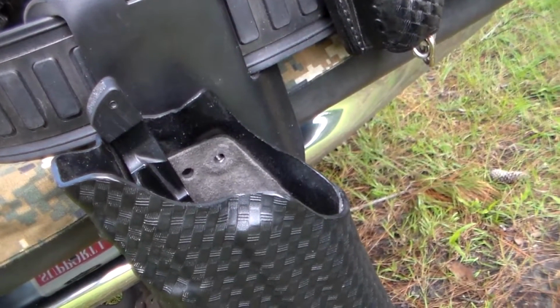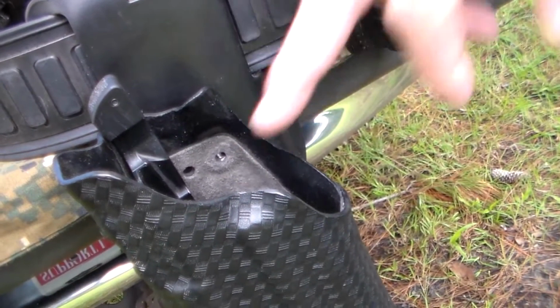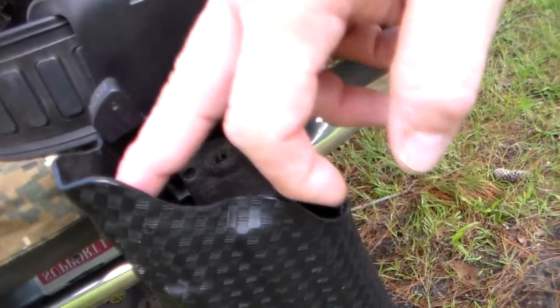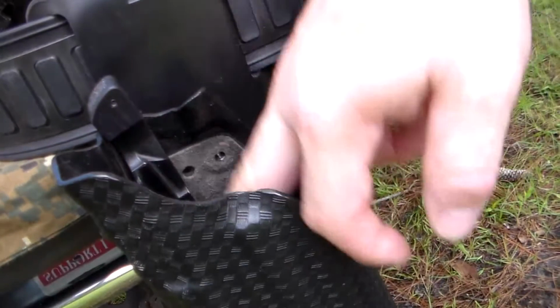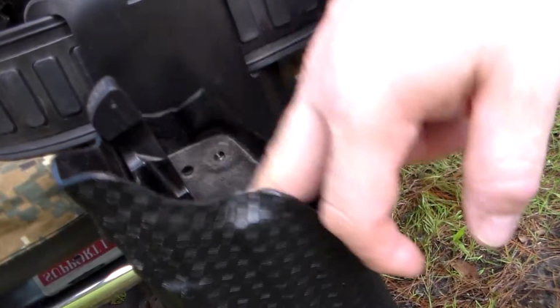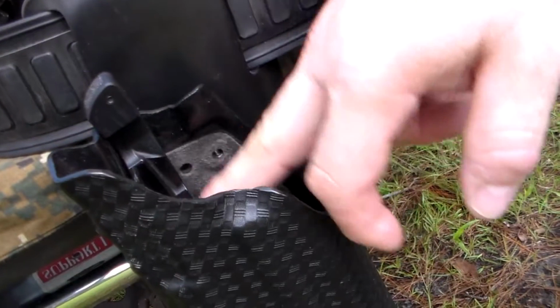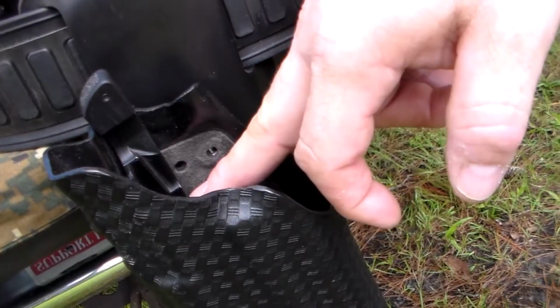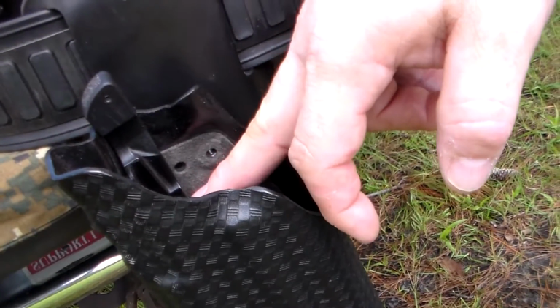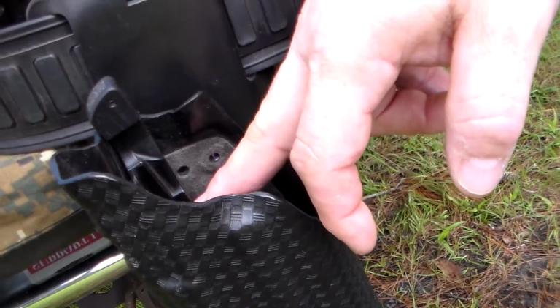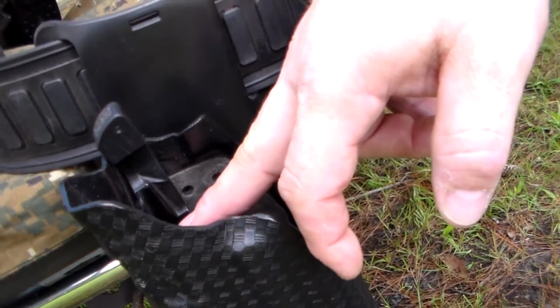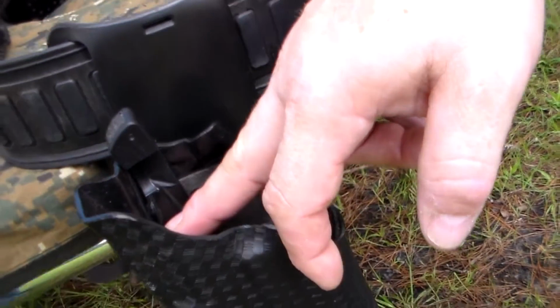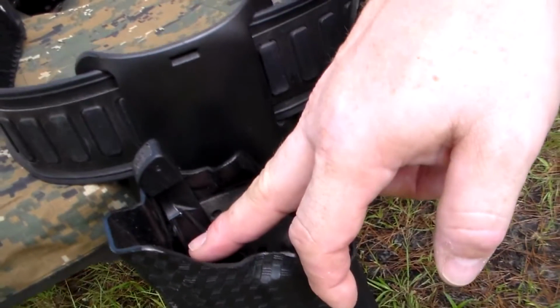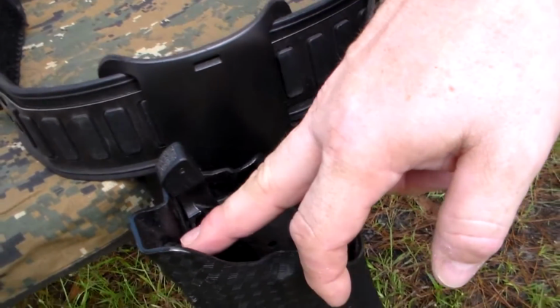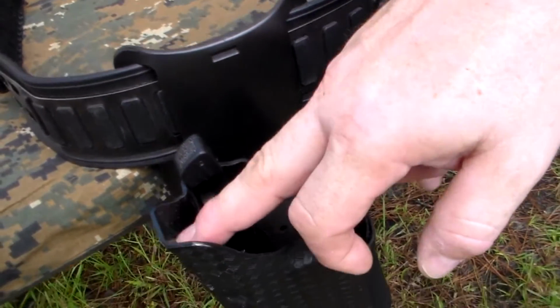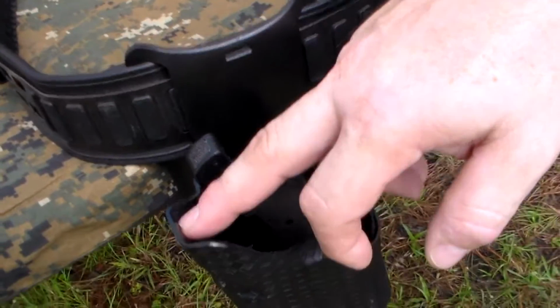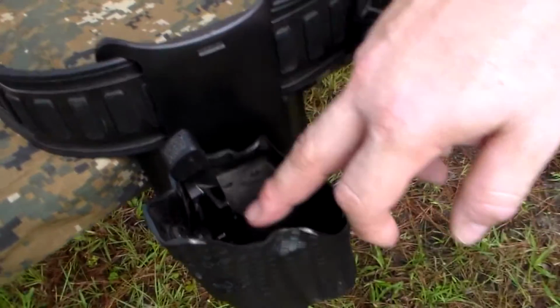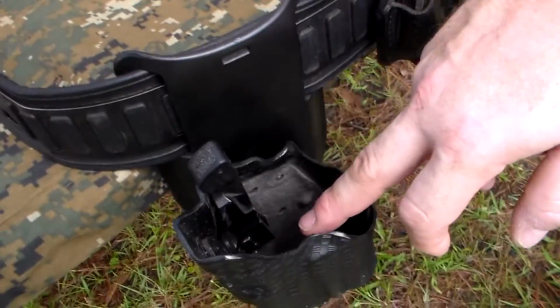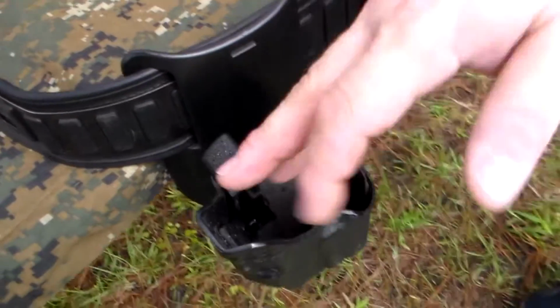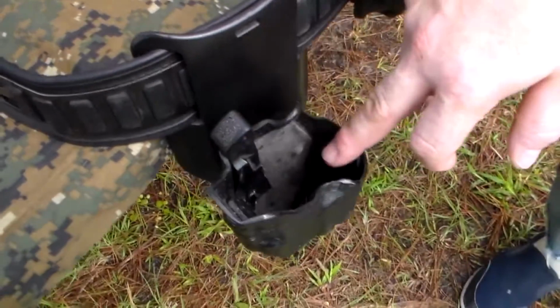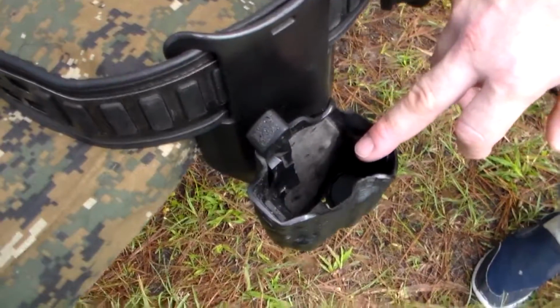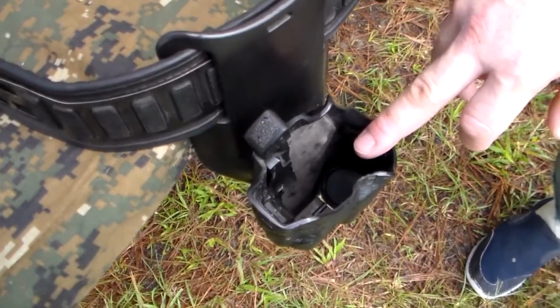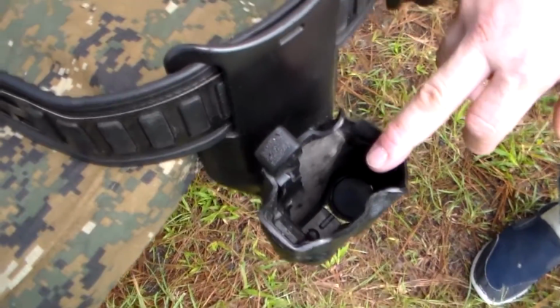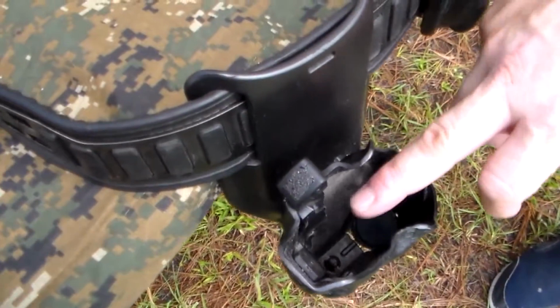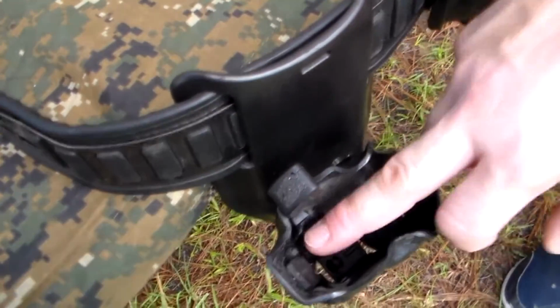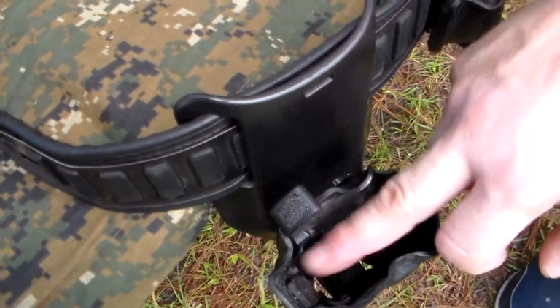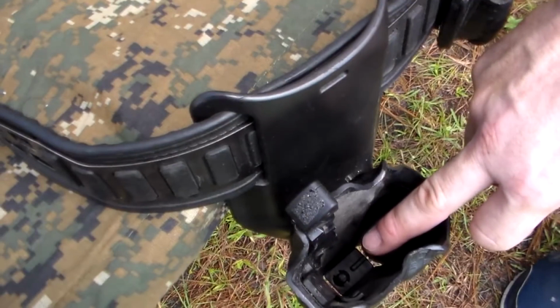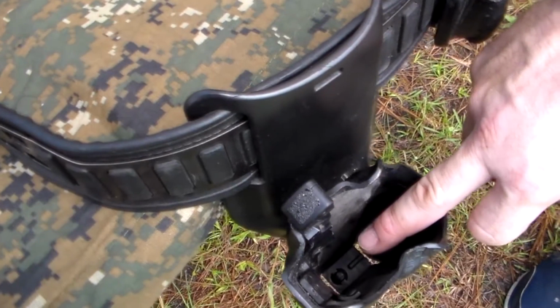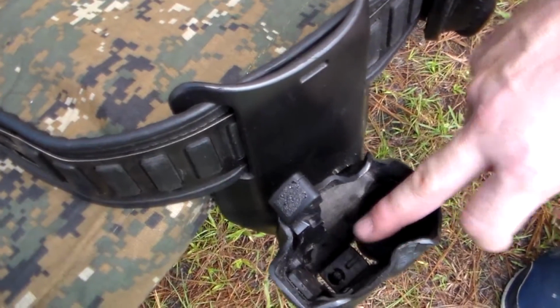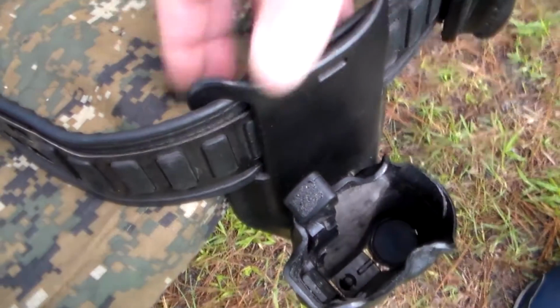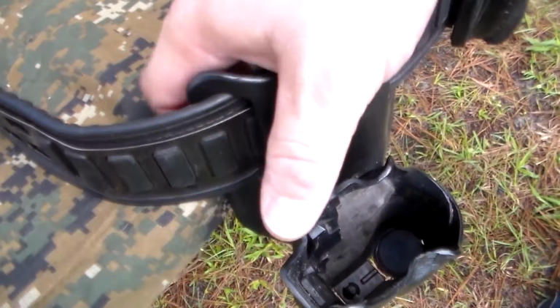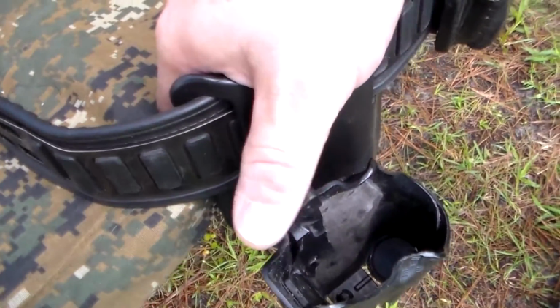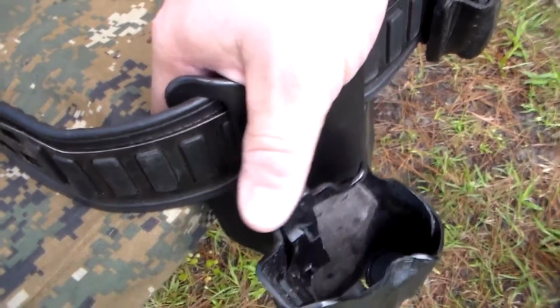Conveniently, they also sell the ALS retention pieces on the website. If not, you can get them from Safariland — I think they're like five or six bucks, not very expensive. Oregon Trail Defense is the name of the company and they sell the Nub Mod as well.